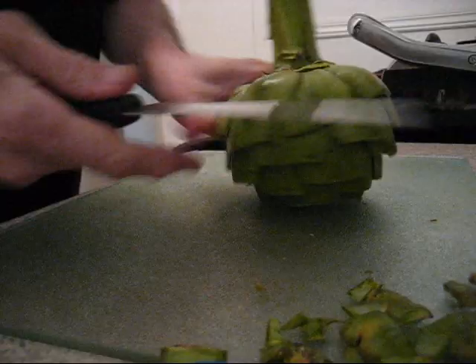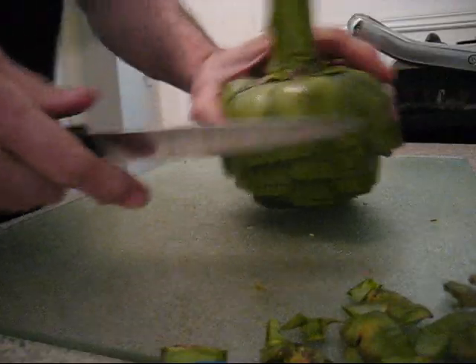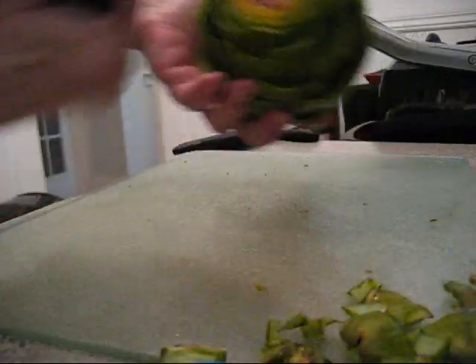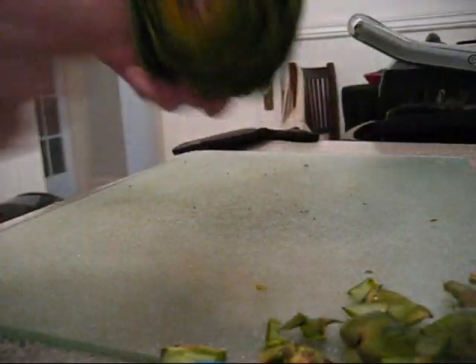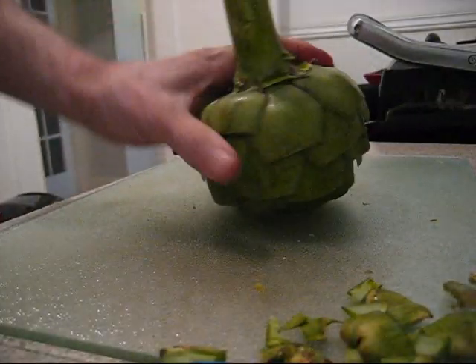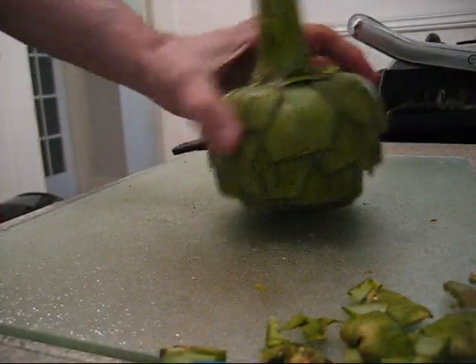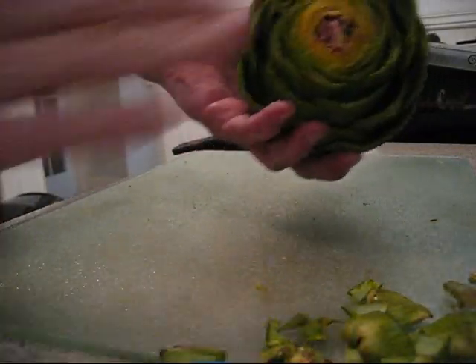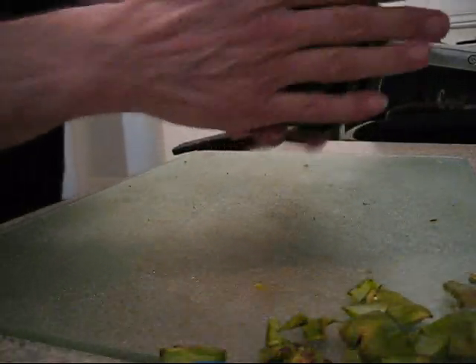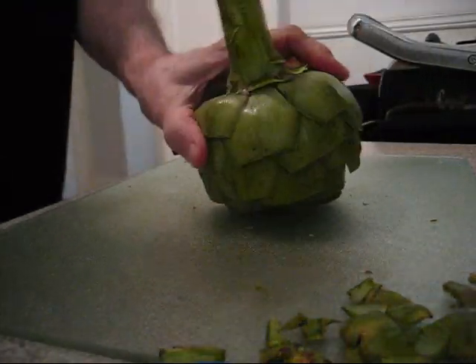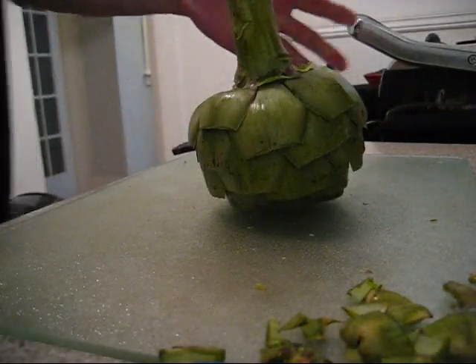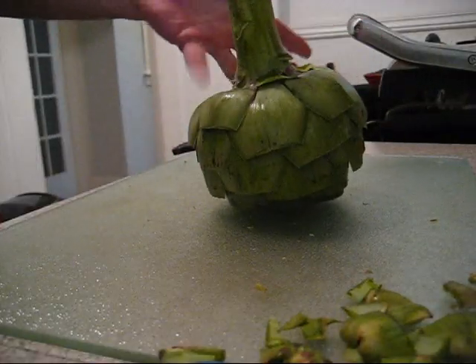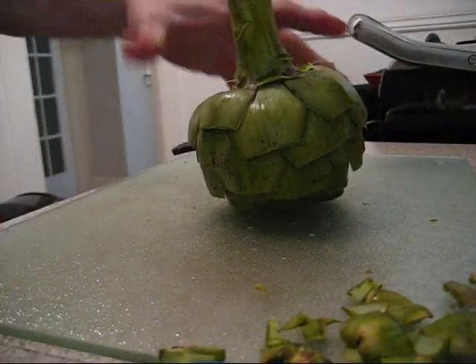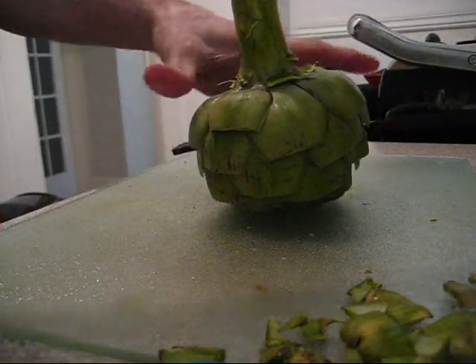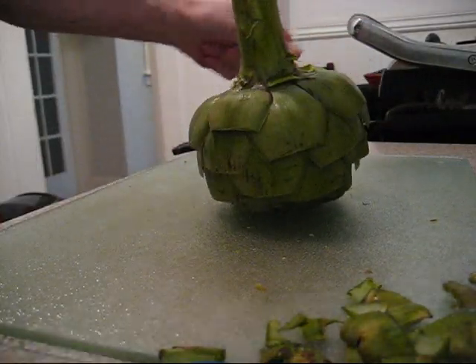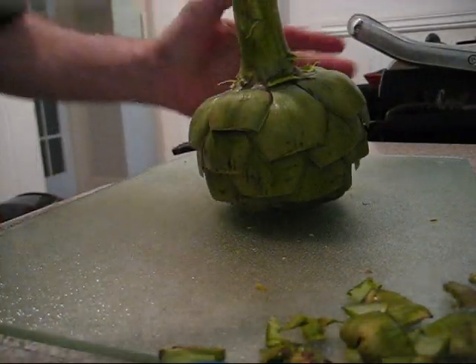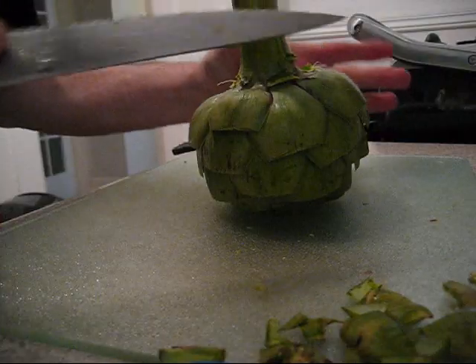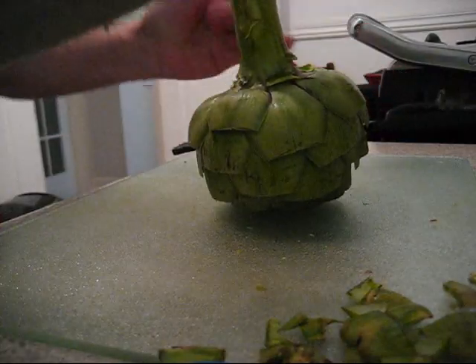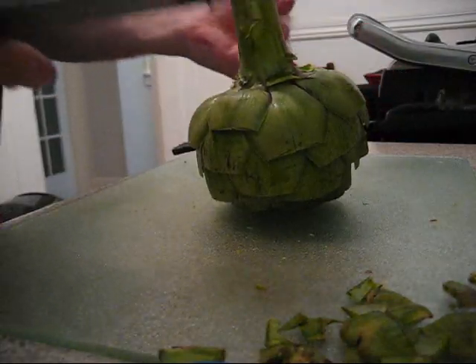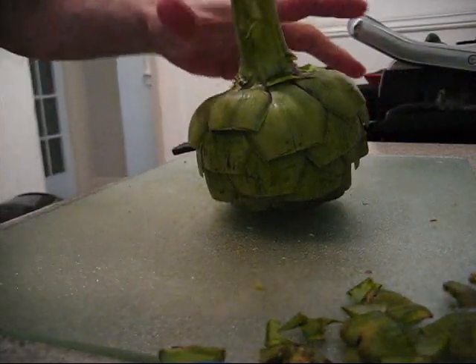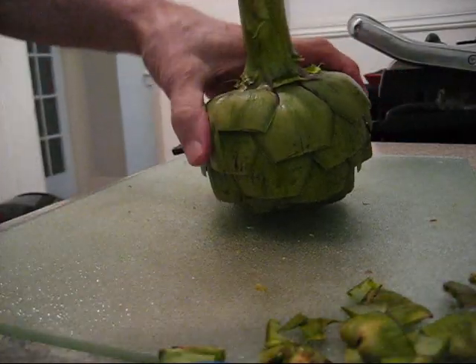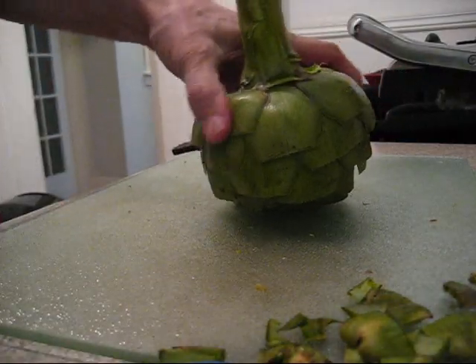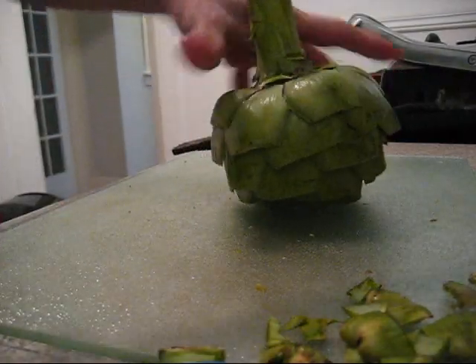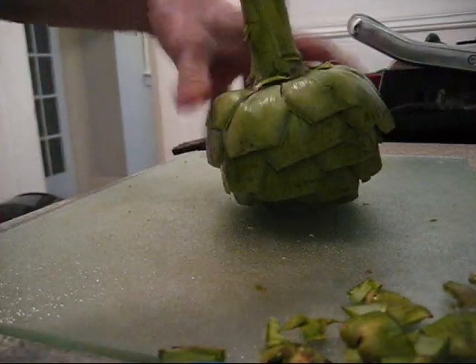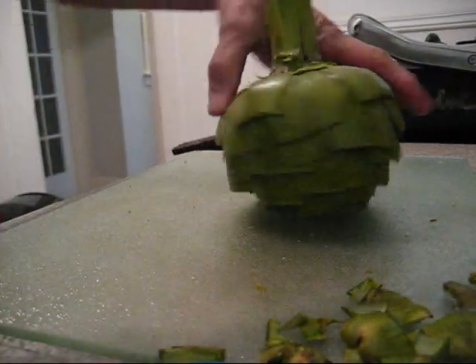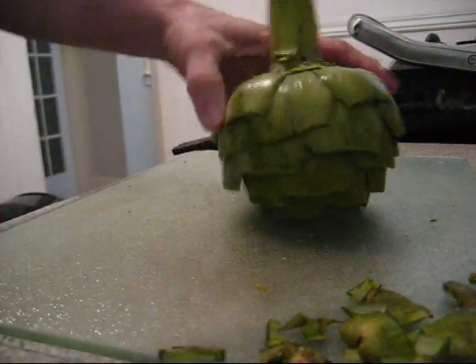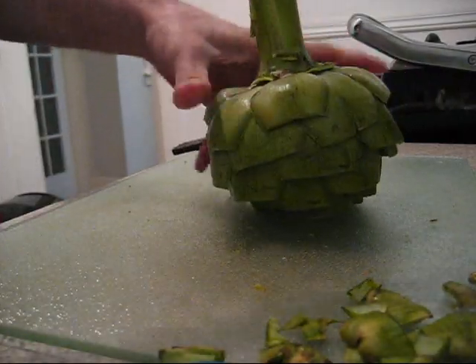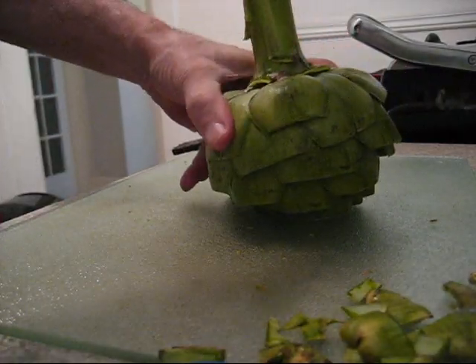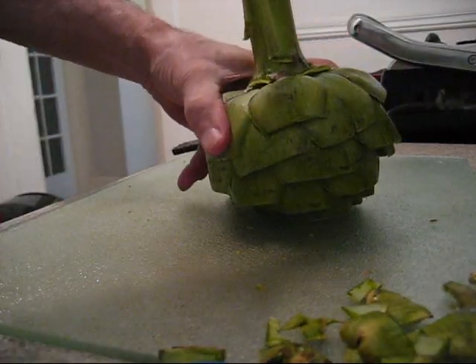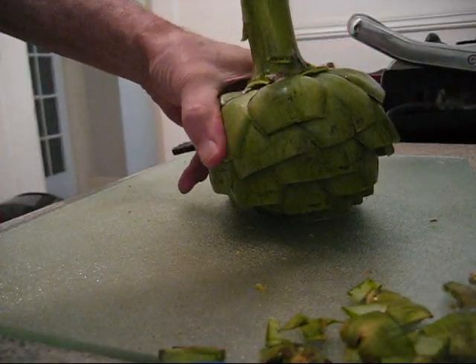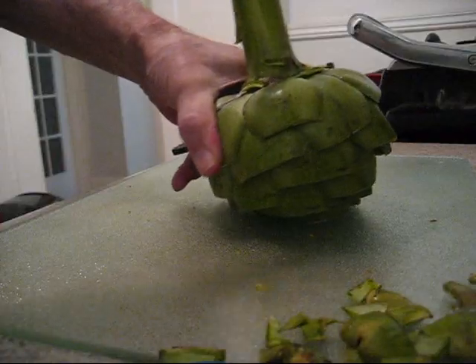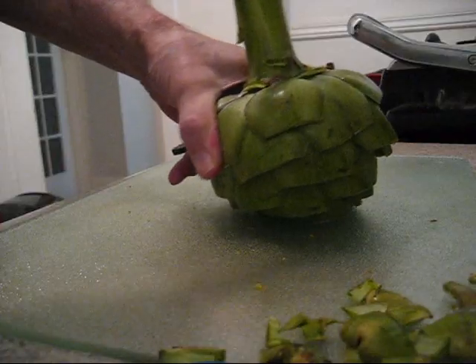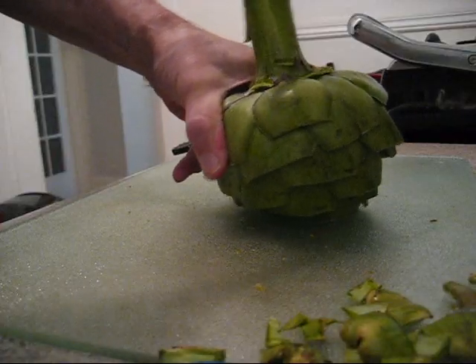Once you do that and you cut the bottom, it's going to tip off and lay flat like that. The big ones here we share — Nutcheese and I. So what I do is I go like this and I cut right down the middle.